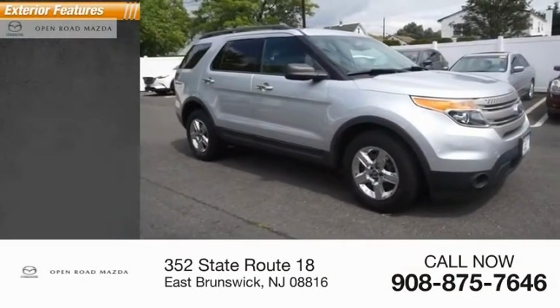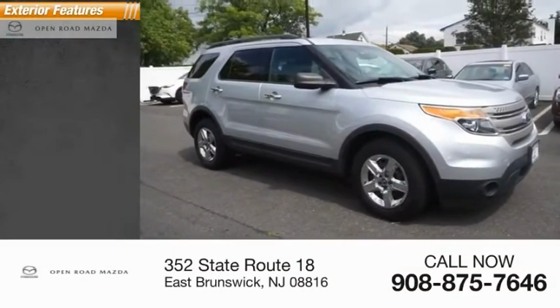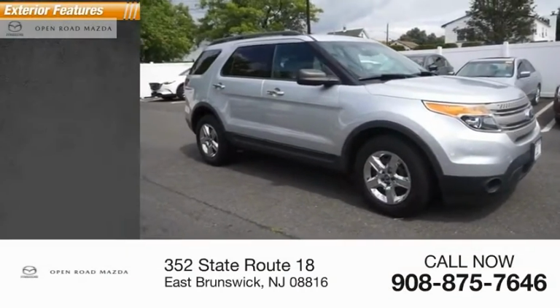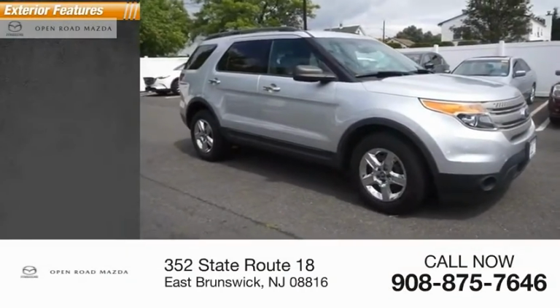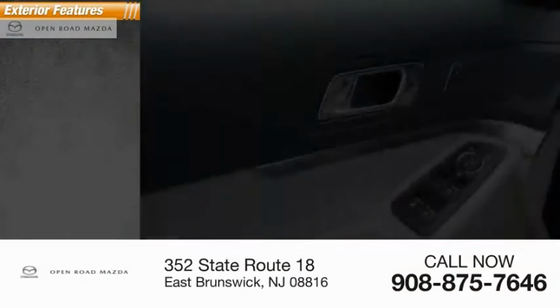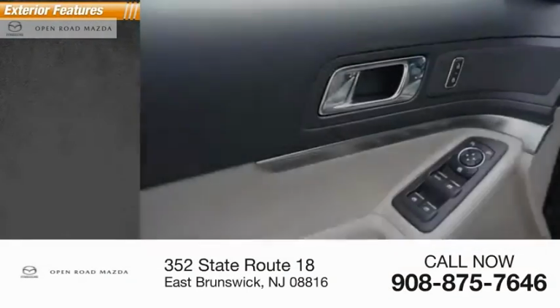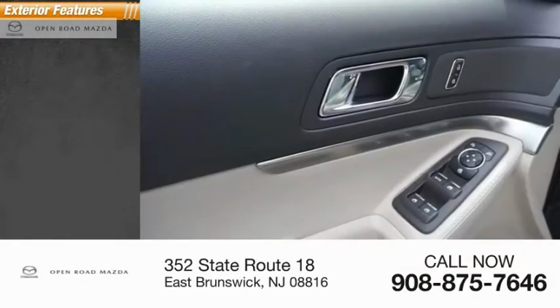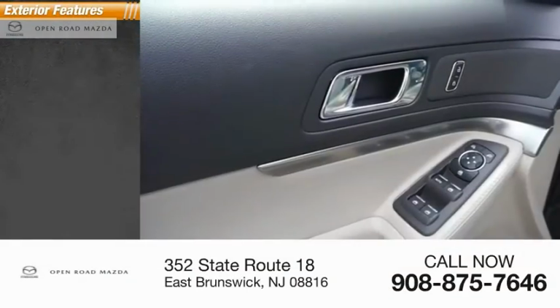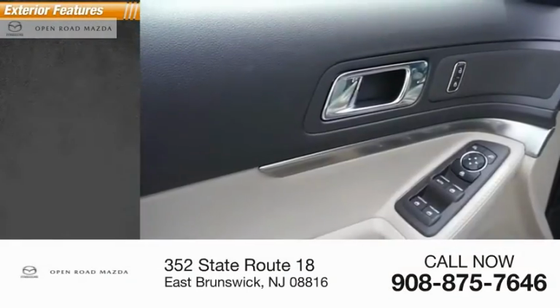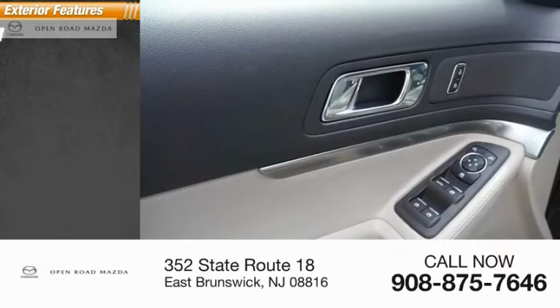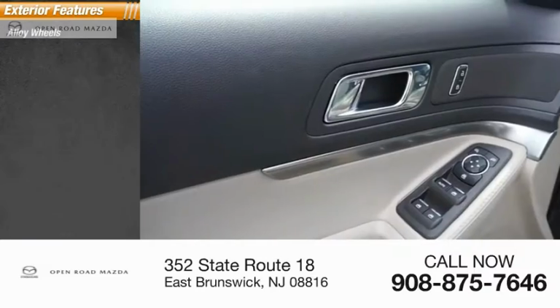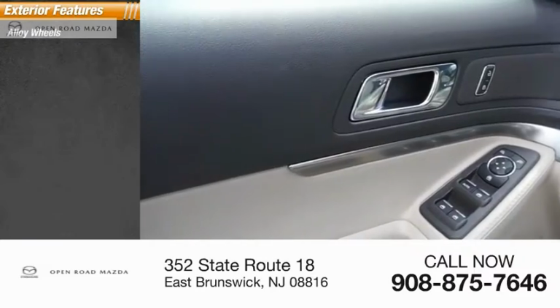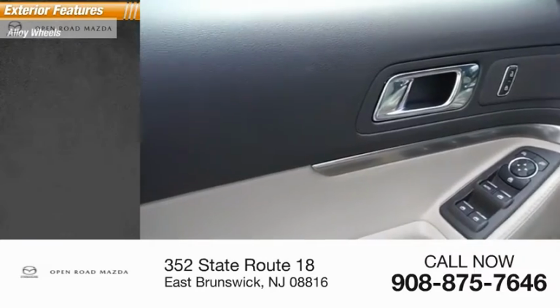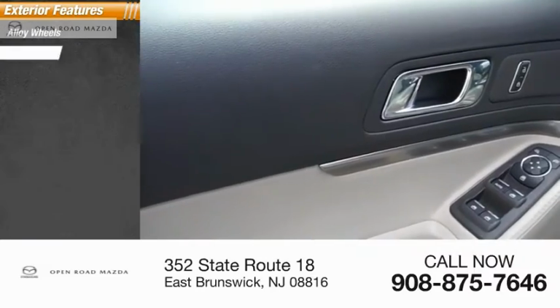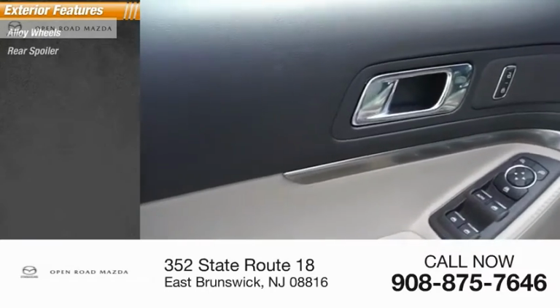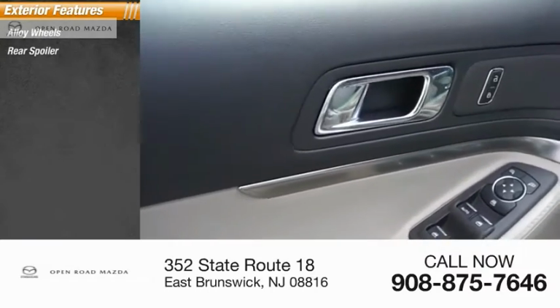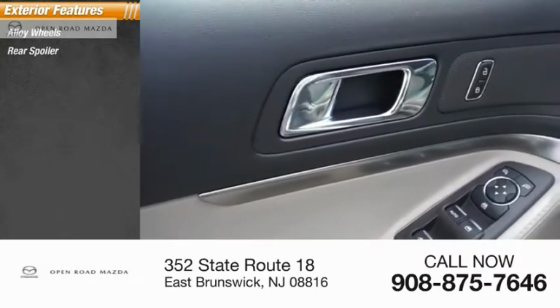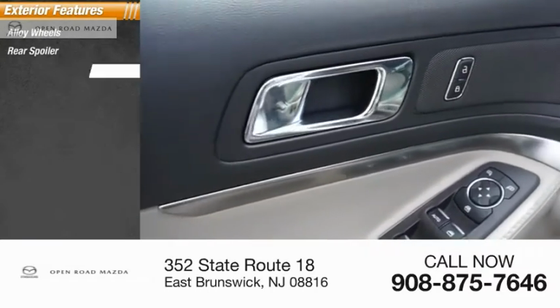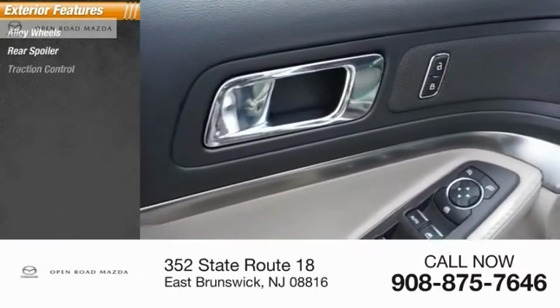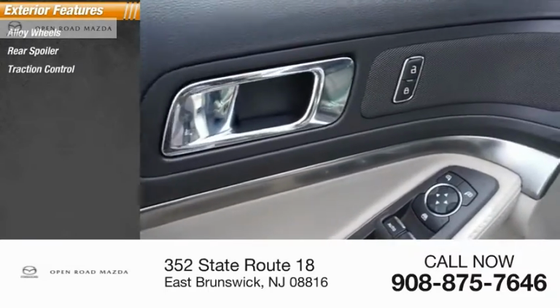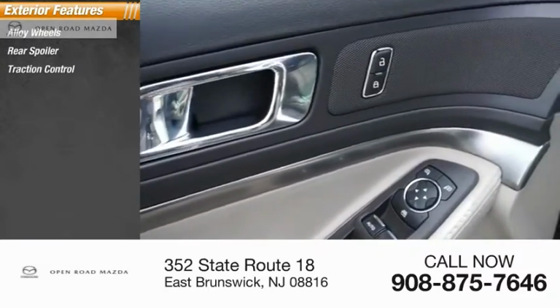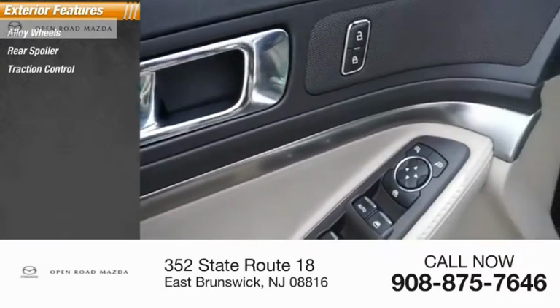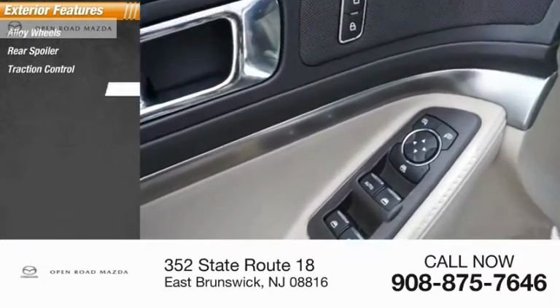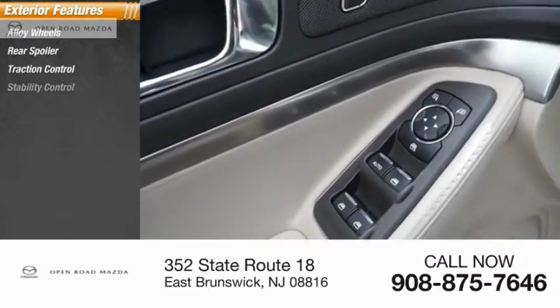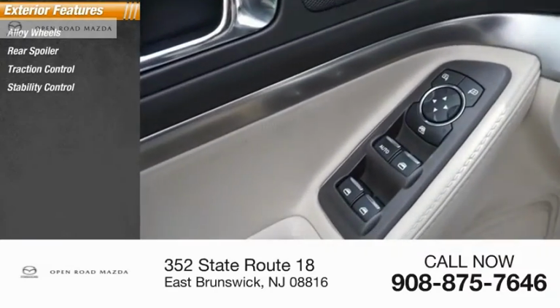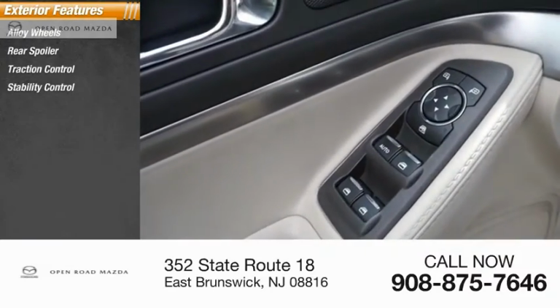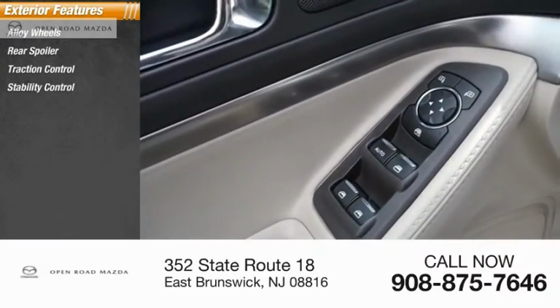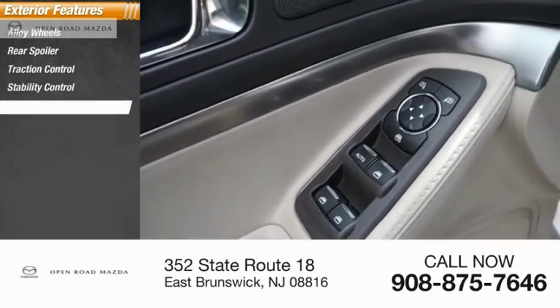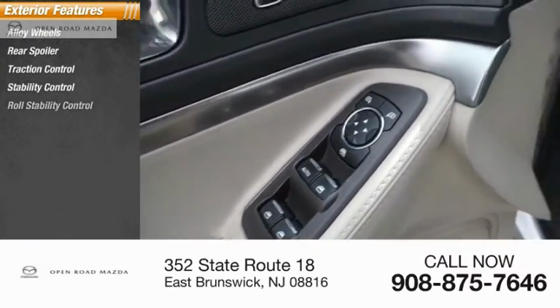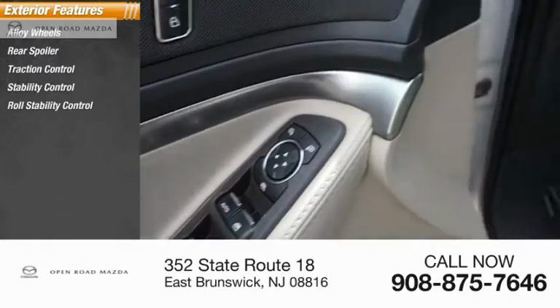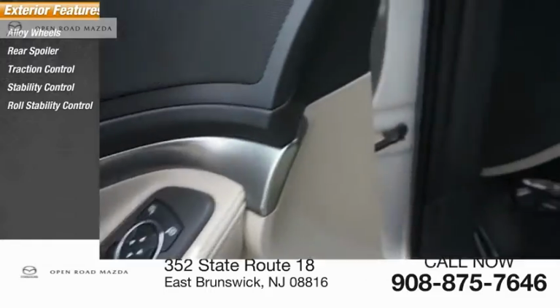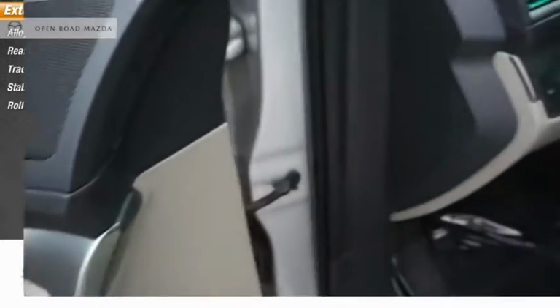Here are some of this vehicle's great options: alloy wheels, rear spoiler, traction control, stability control, and roll stability control.